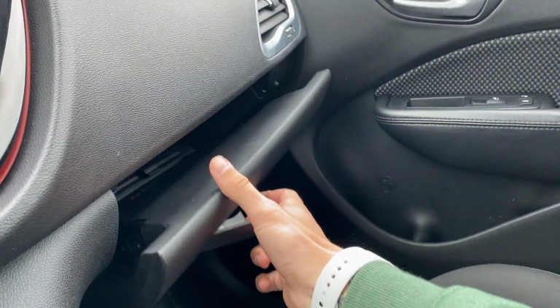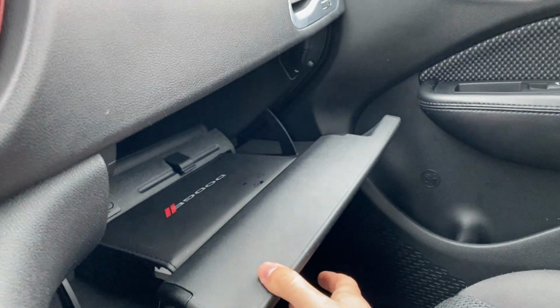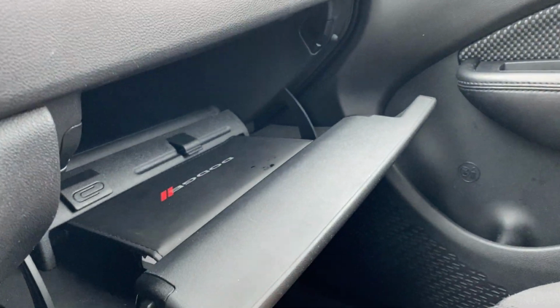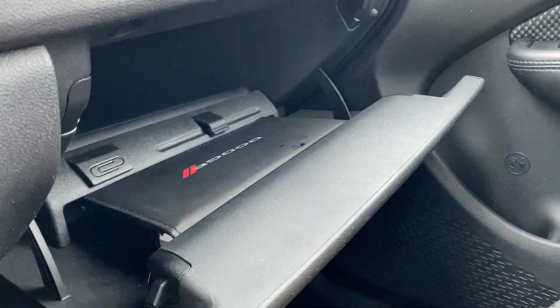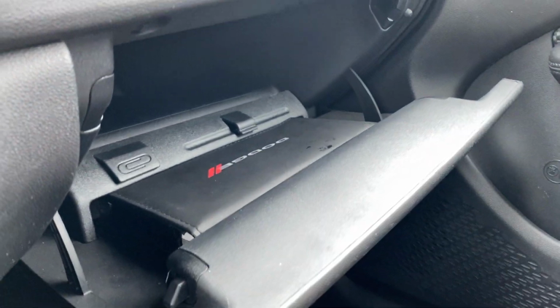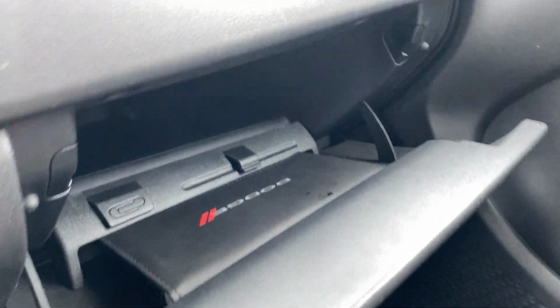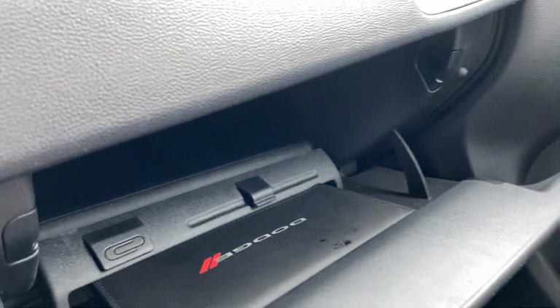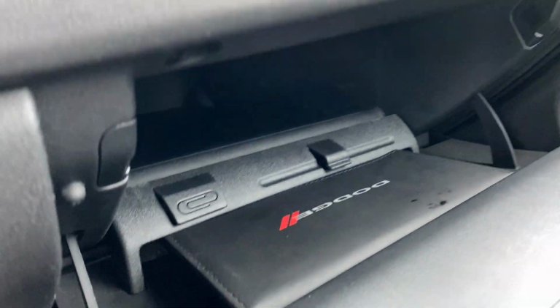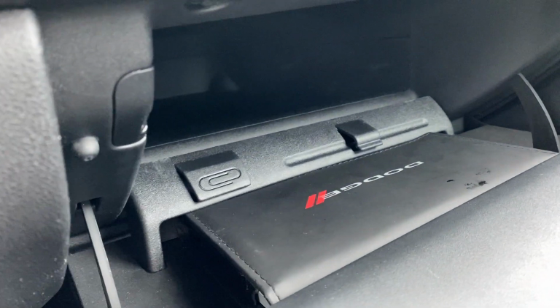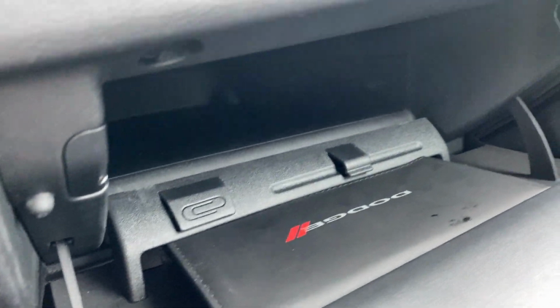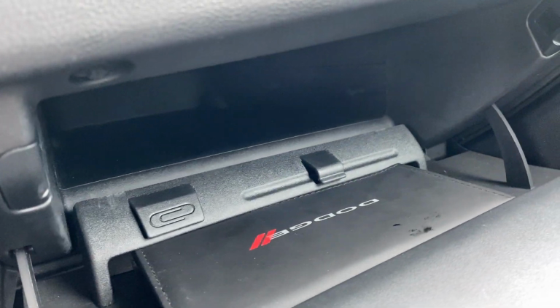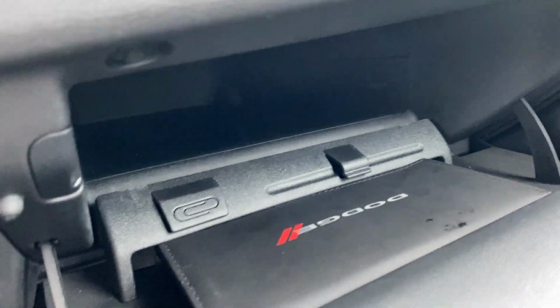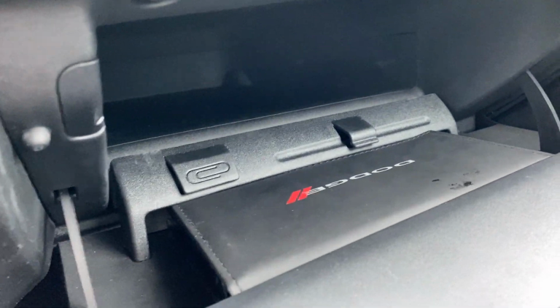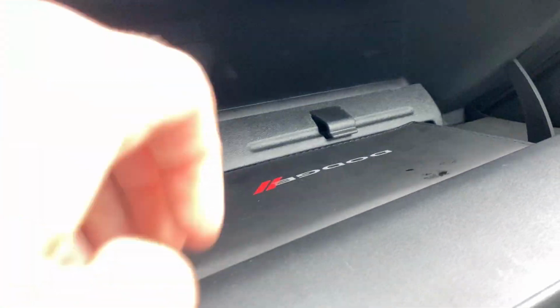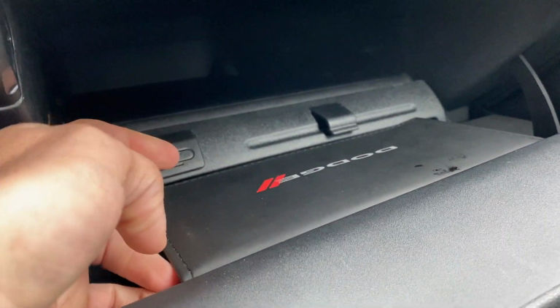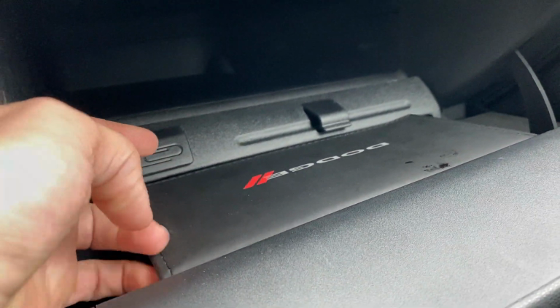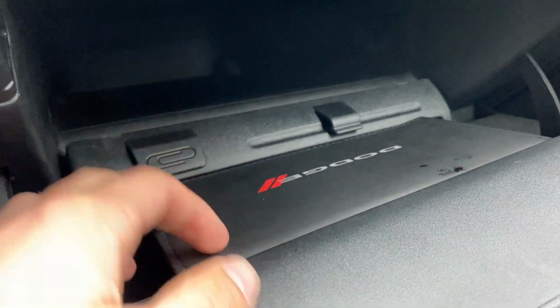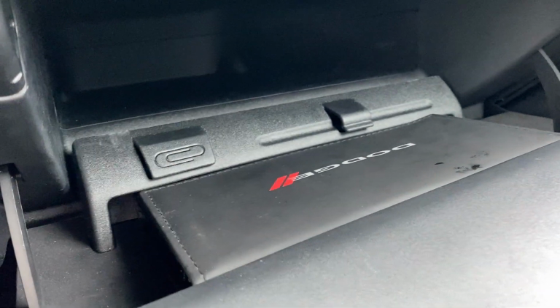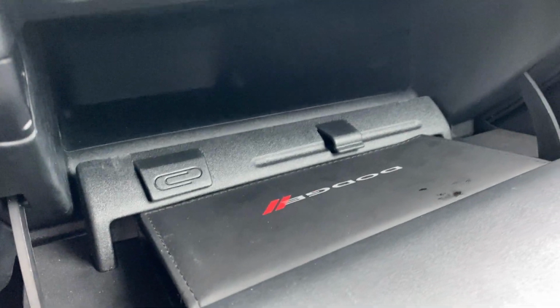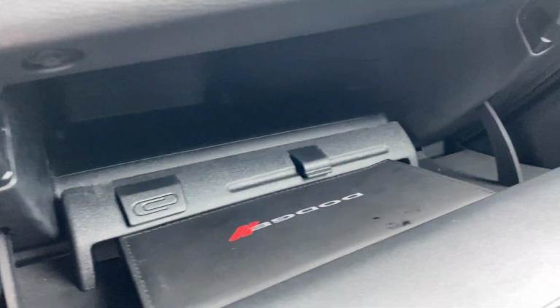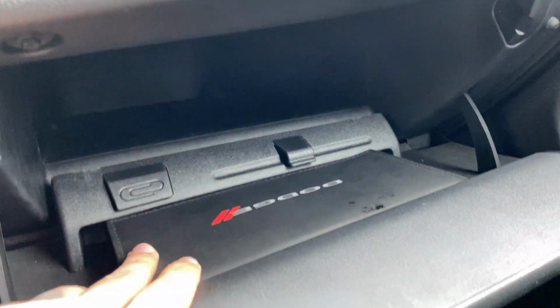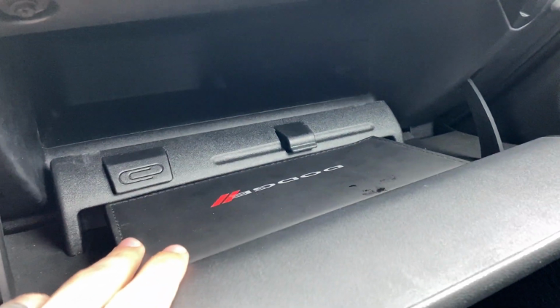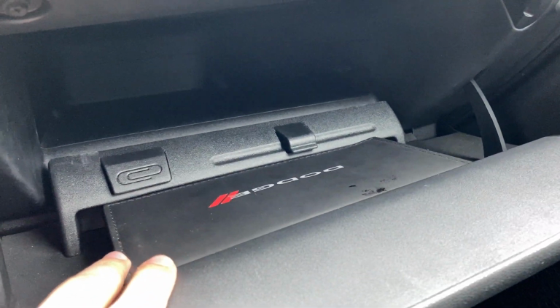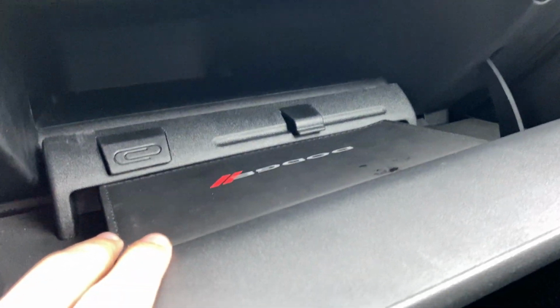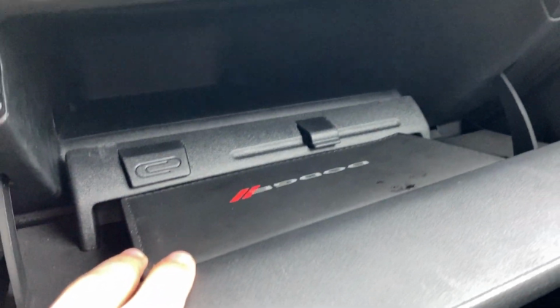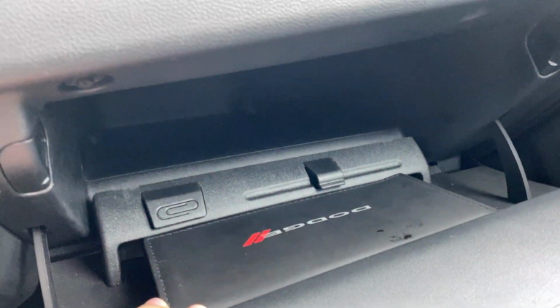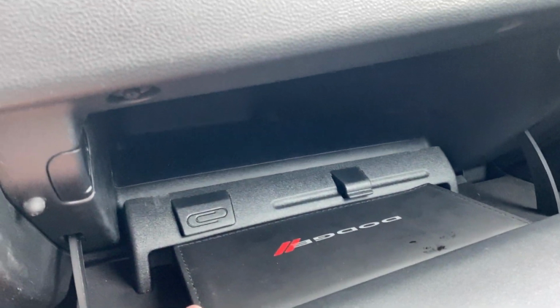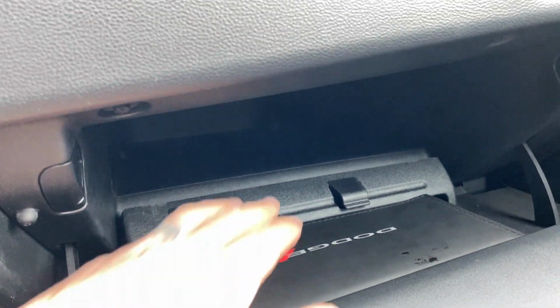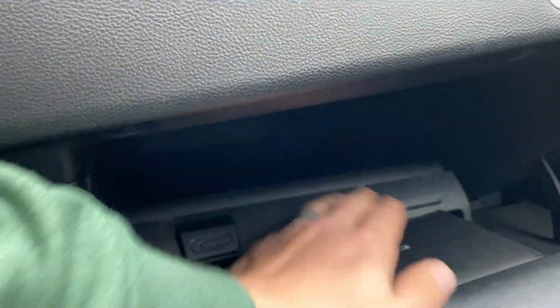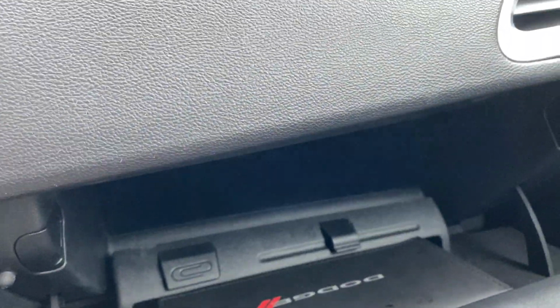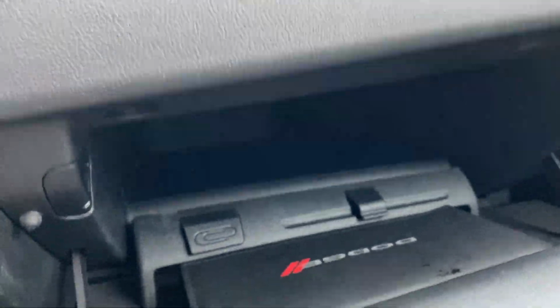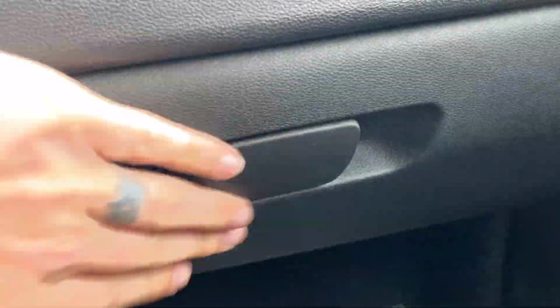Glove box is going to be nice and spacious for you. As you can see, you've got your owner's manuals in here, a little pen holder, and a little clip for cards — things of that nature. Very deep storage back there. That thing goes all the way — probably fit my whole arm in there.